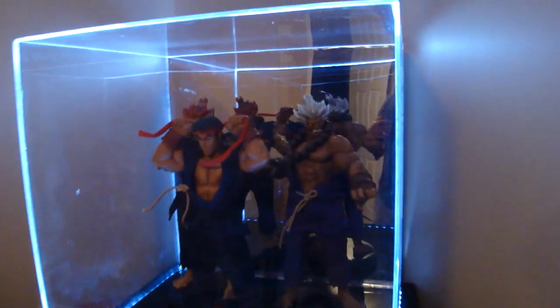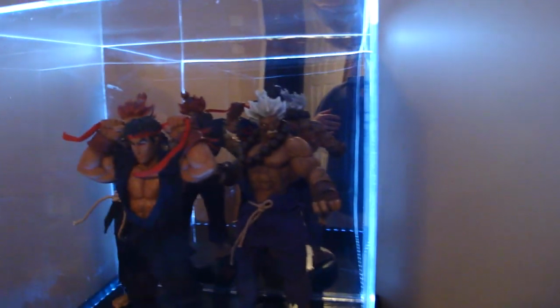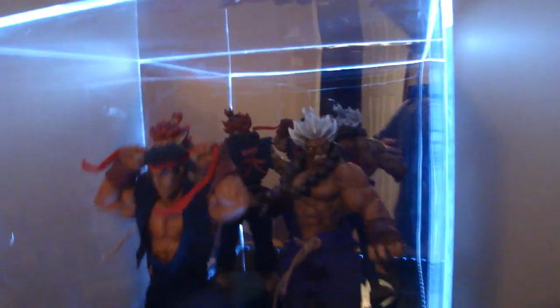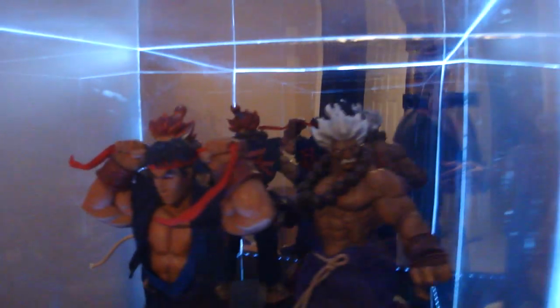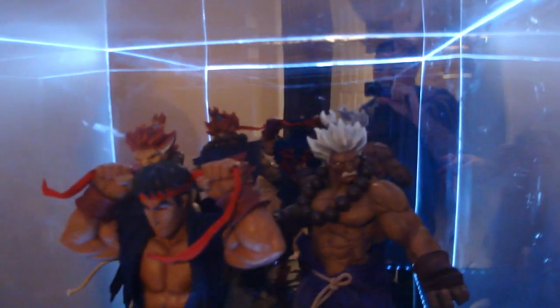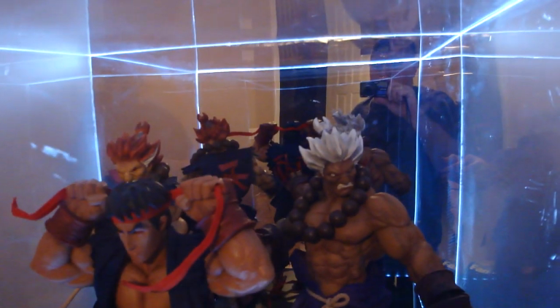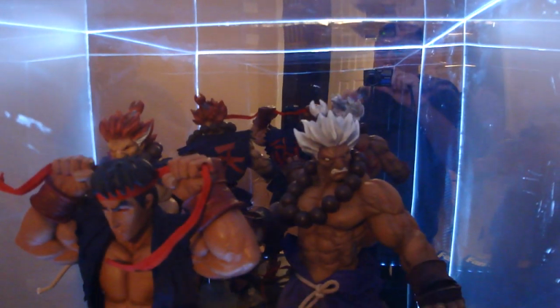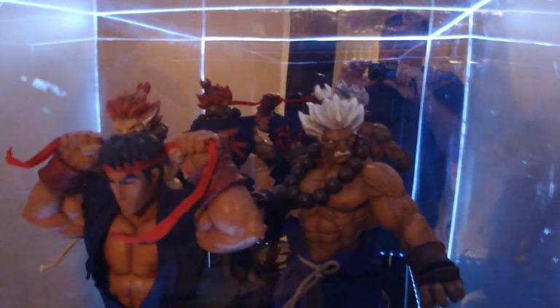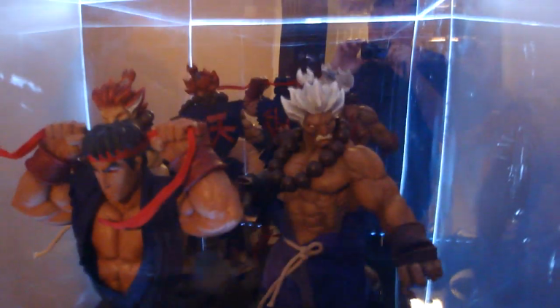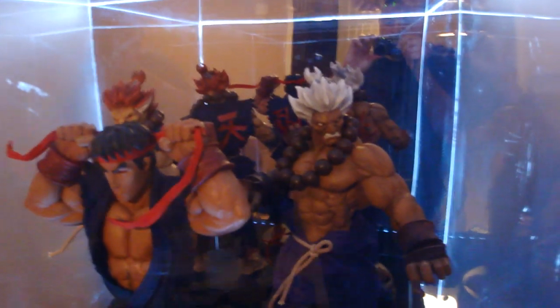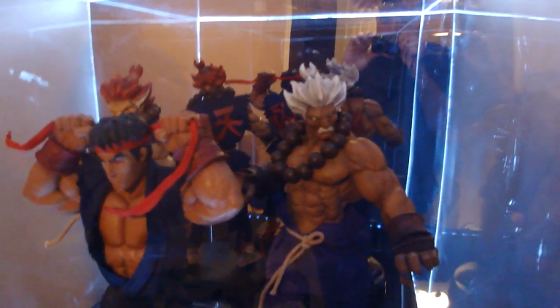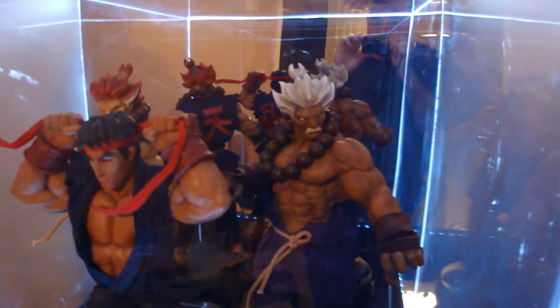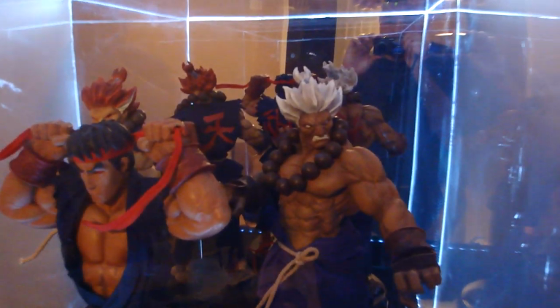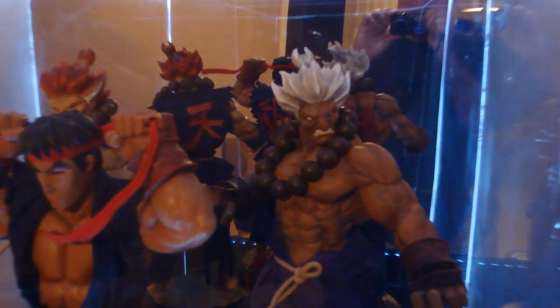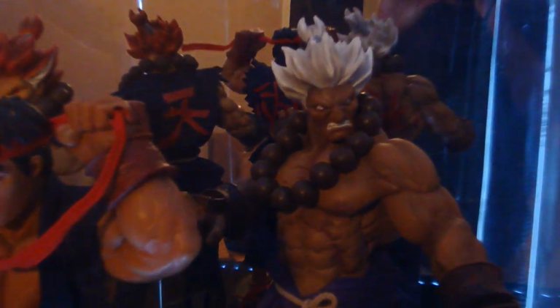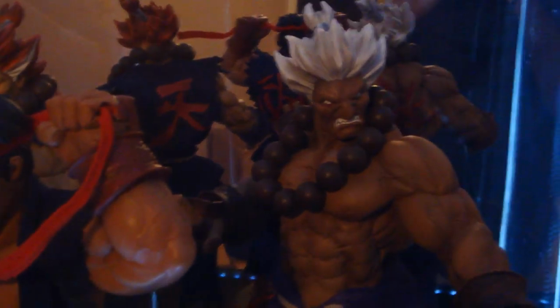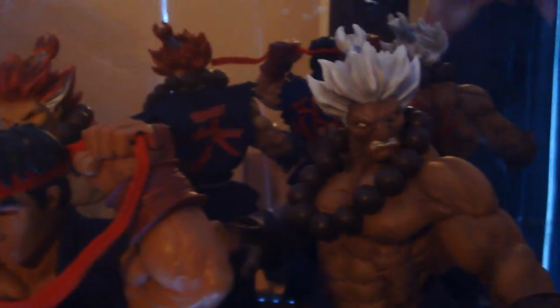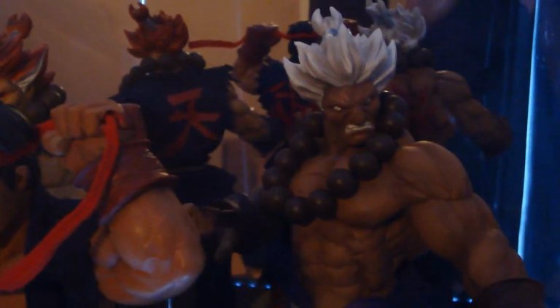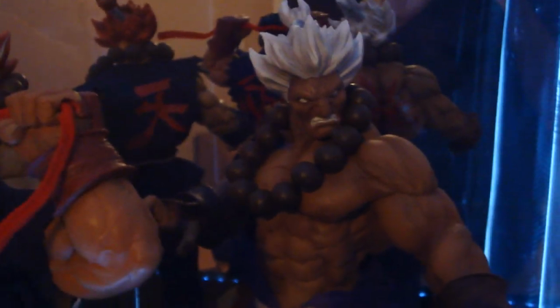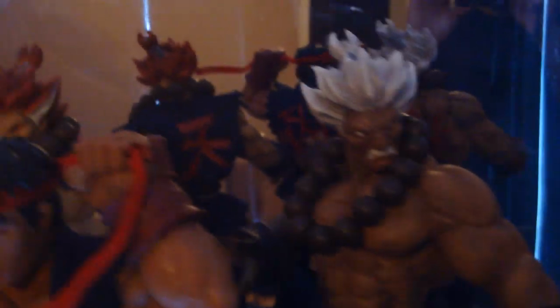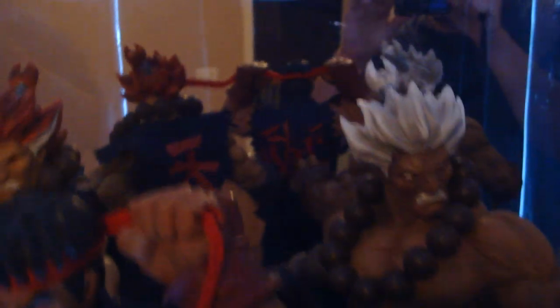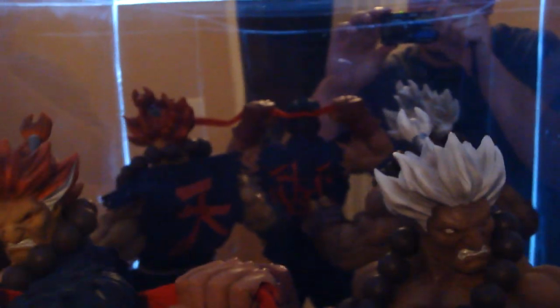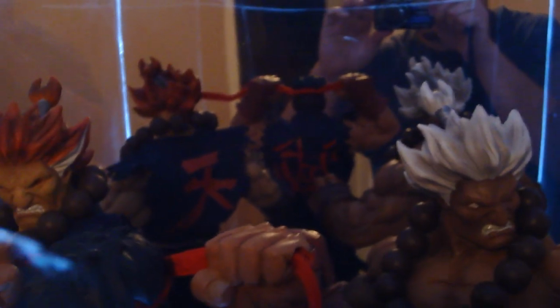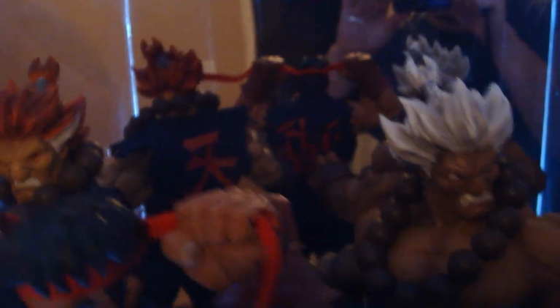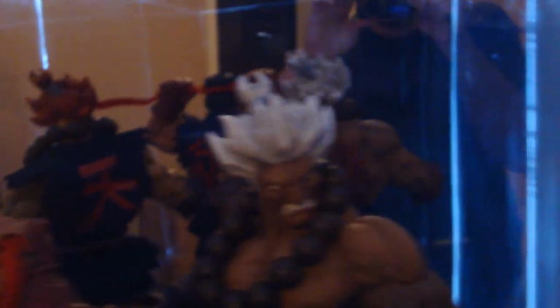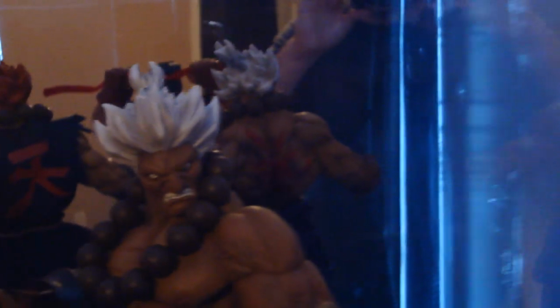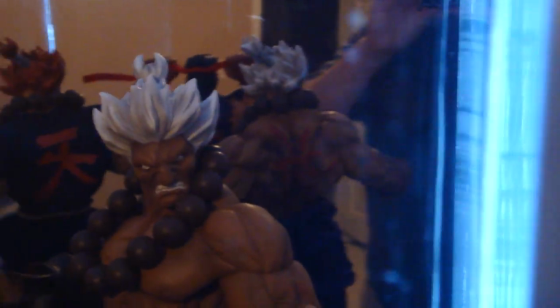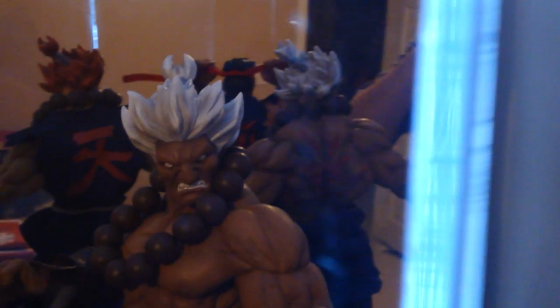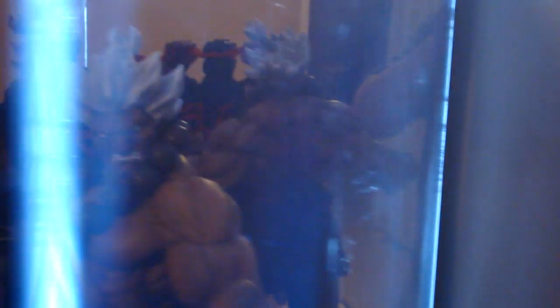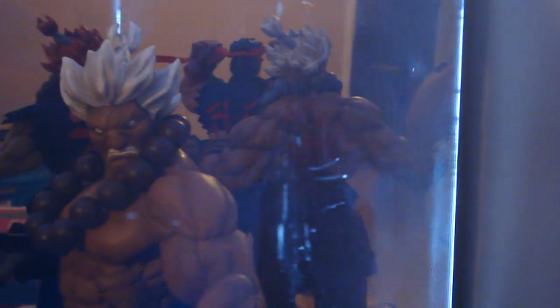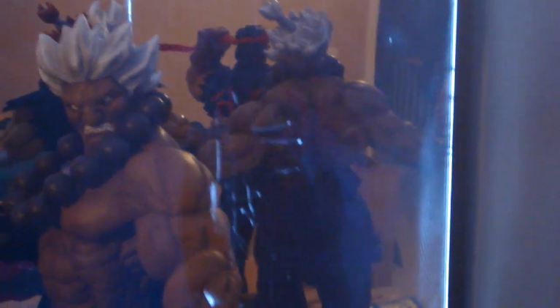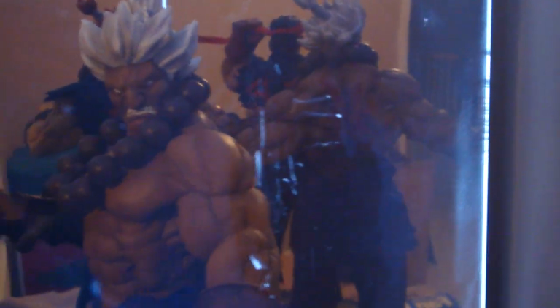My two Akumas — my Akuma, my Shin Akuma, and my Evil Ryu. And I love how the mirror is in the back so you can see all their symbols, which is really cool. Obviously you can see me too, but it's just cool how you can see all the things on their backs.